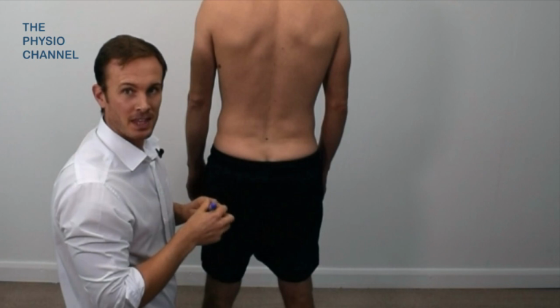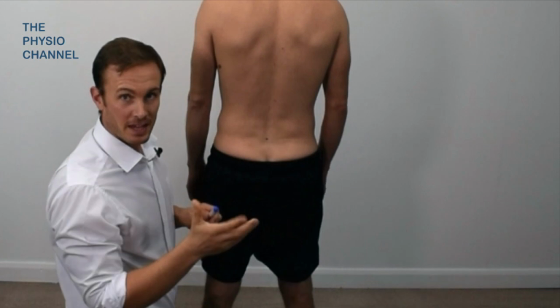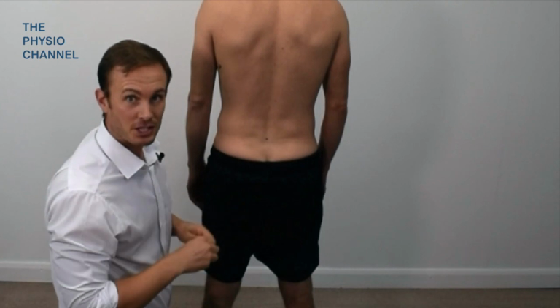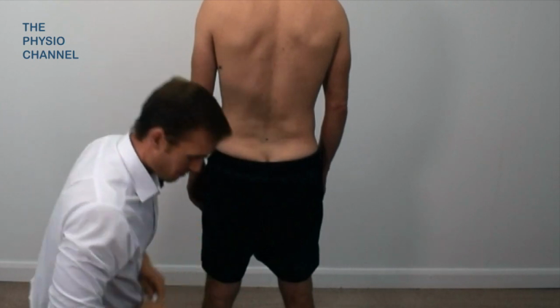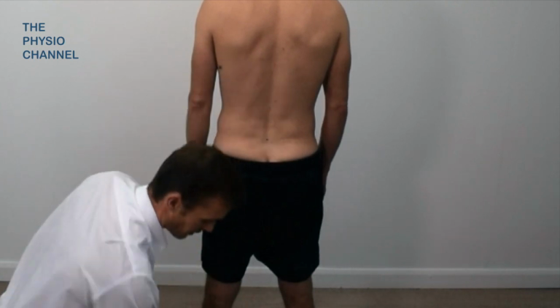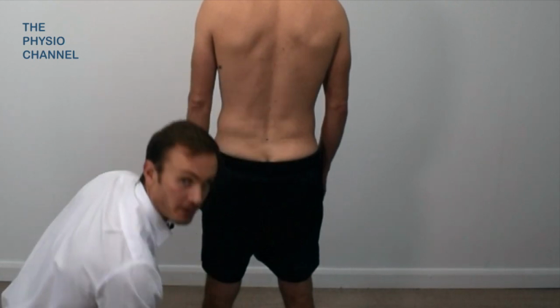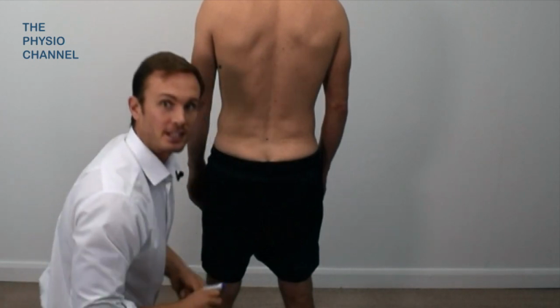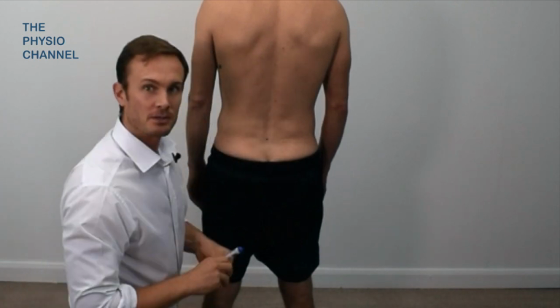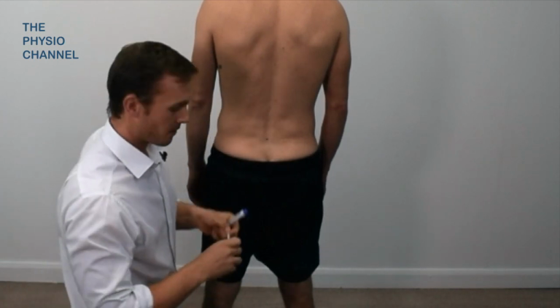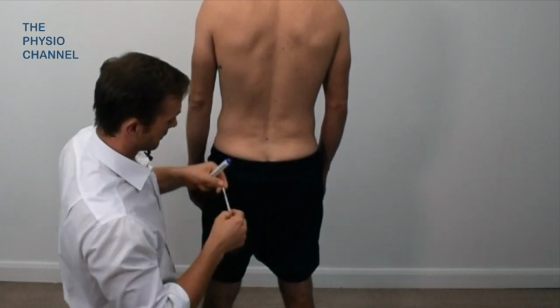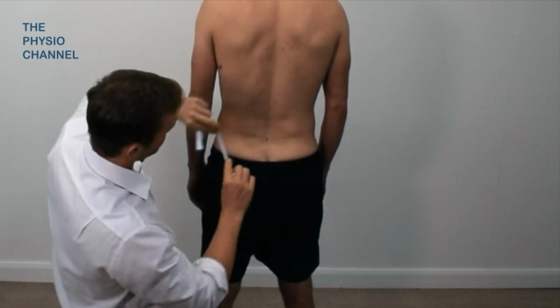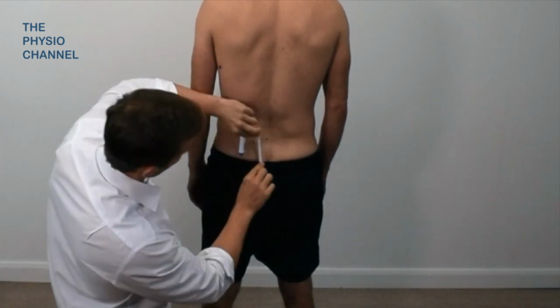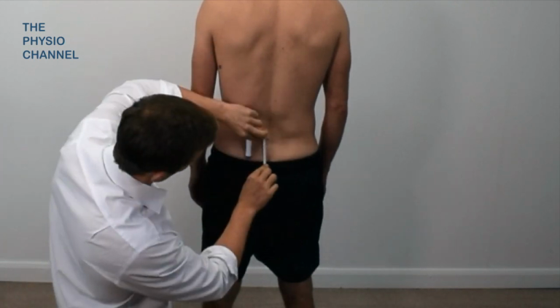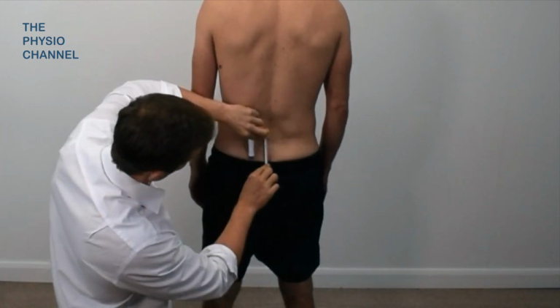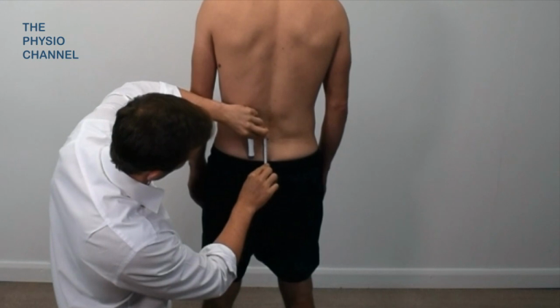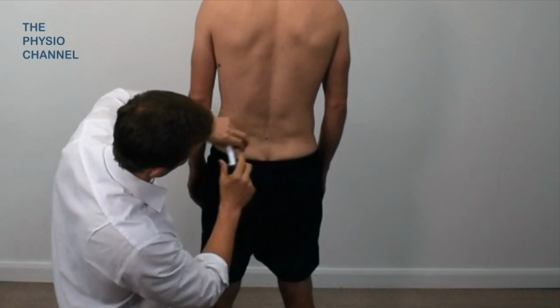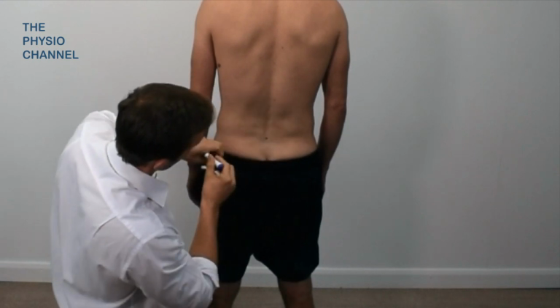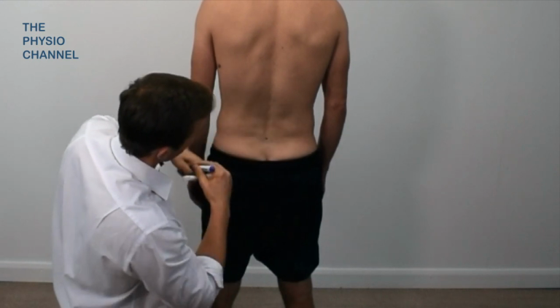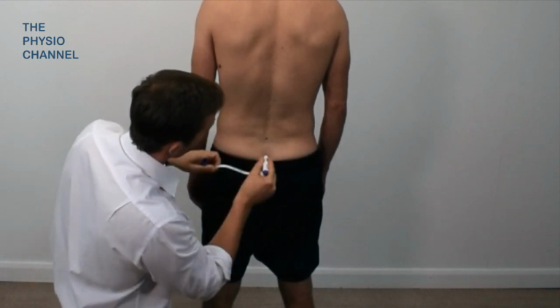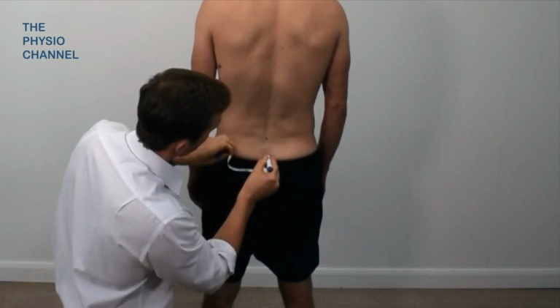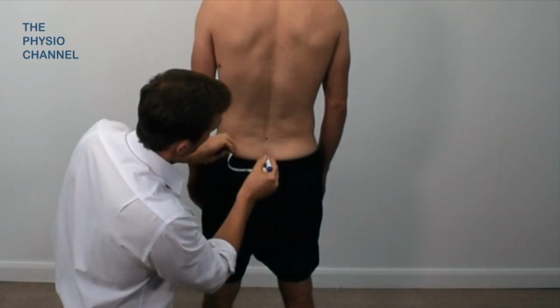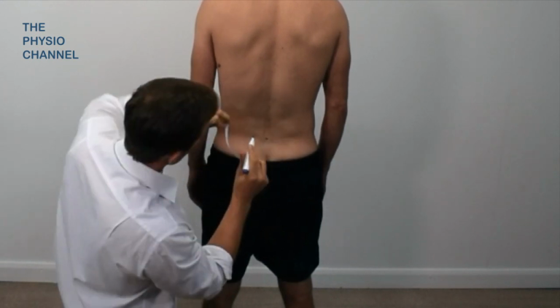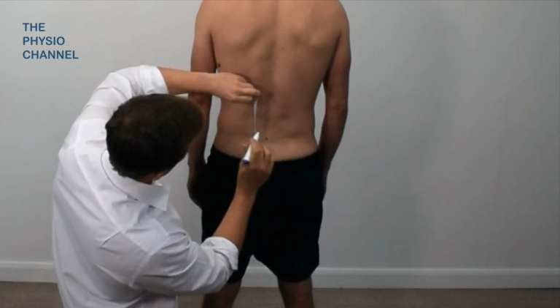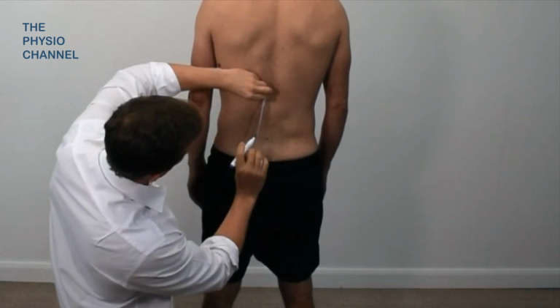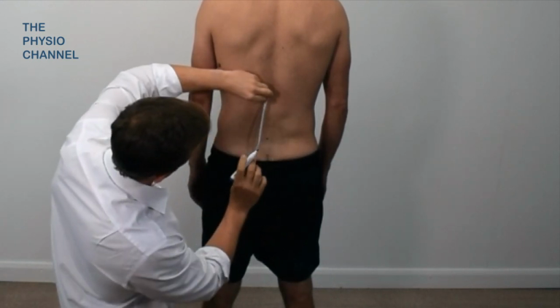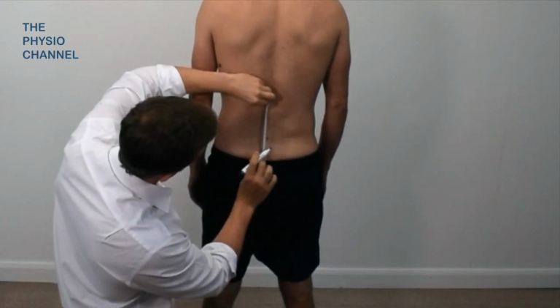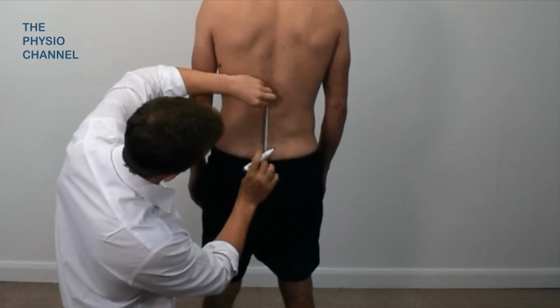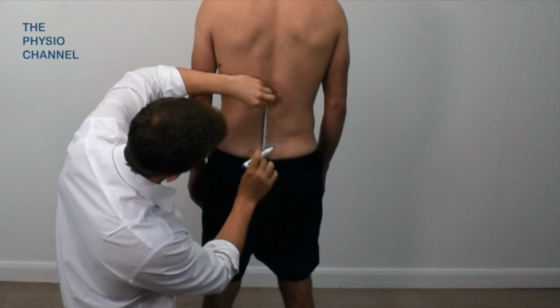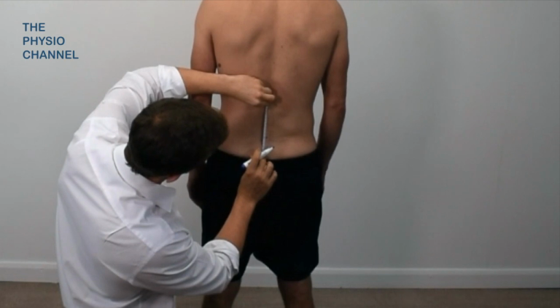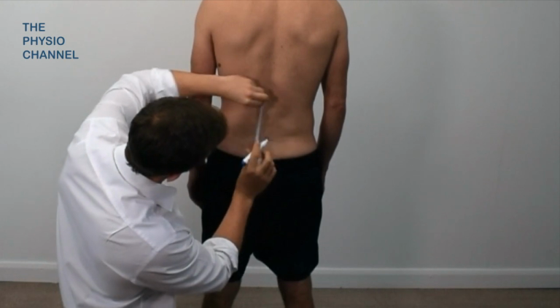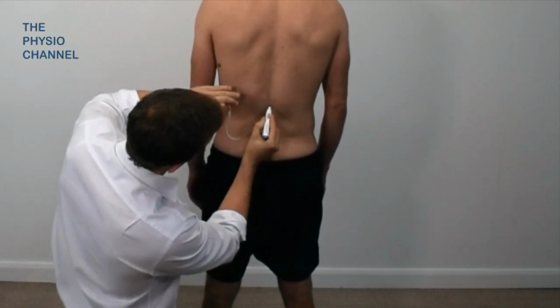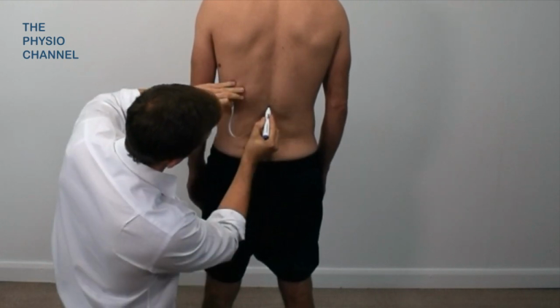Then measure and mark five centimetres below and ten centimetres above.